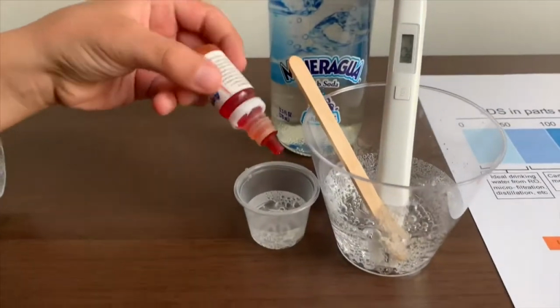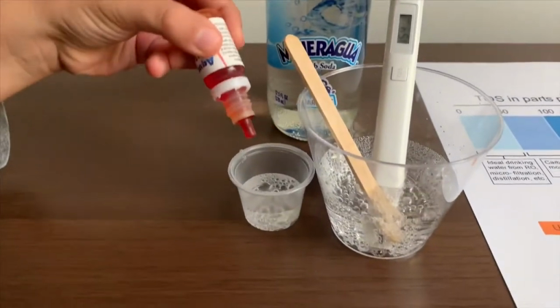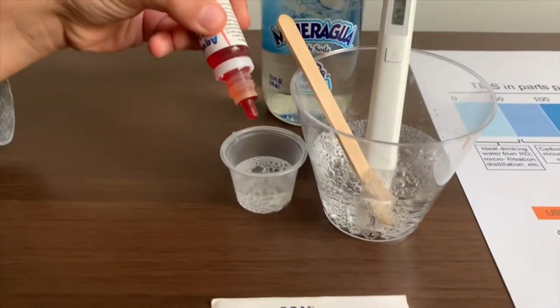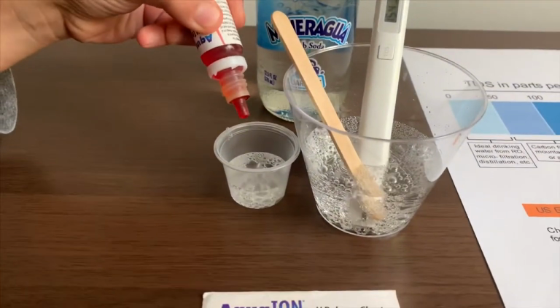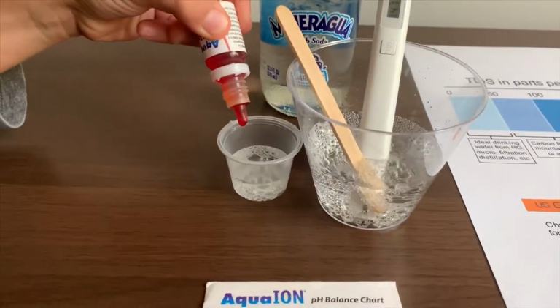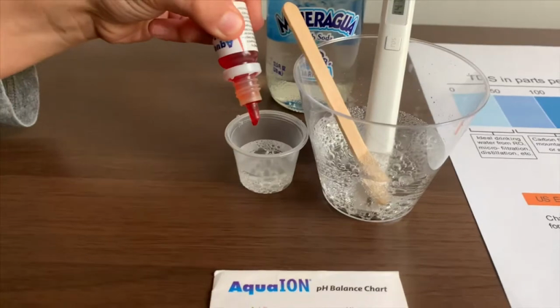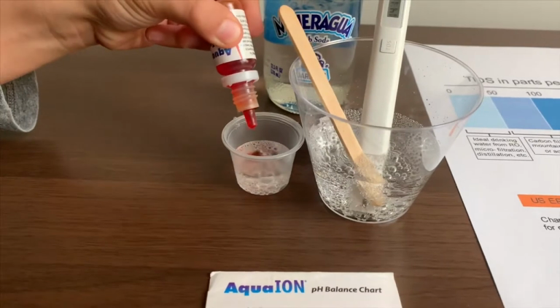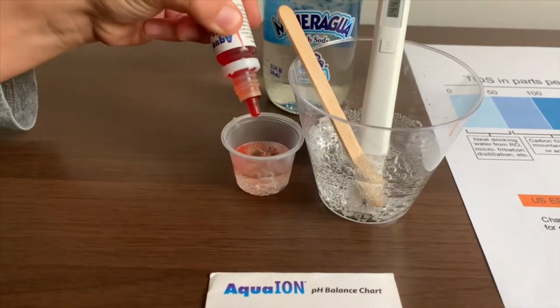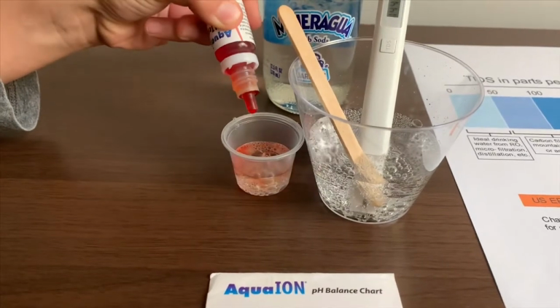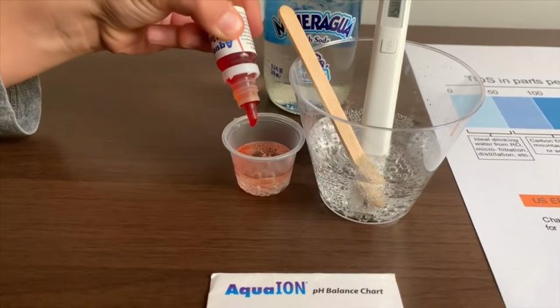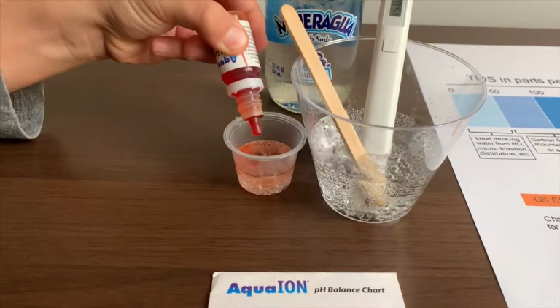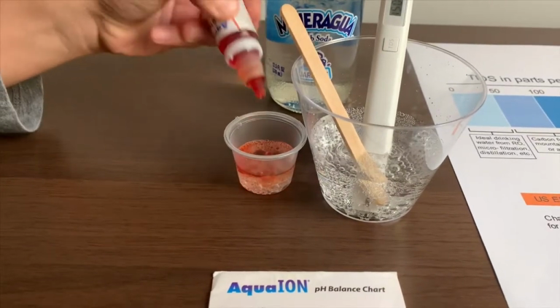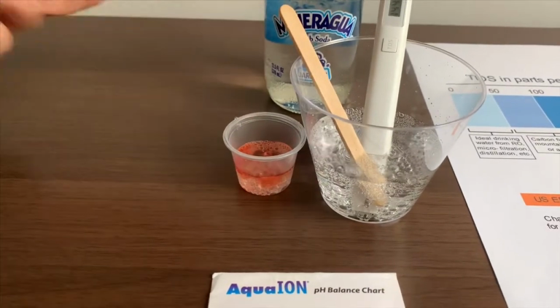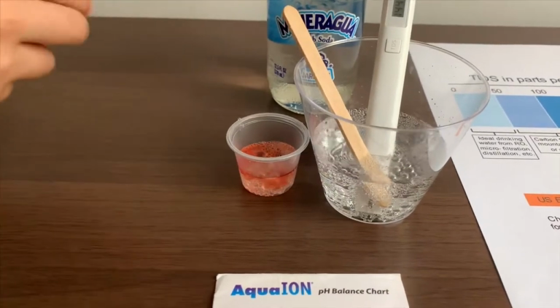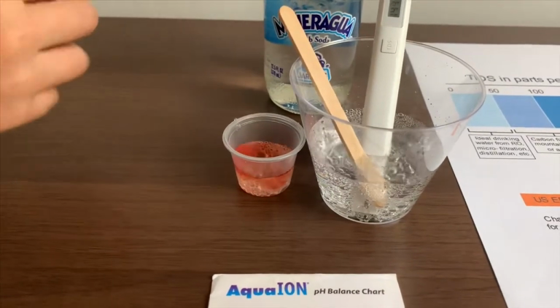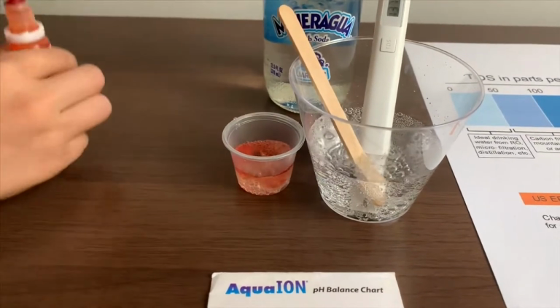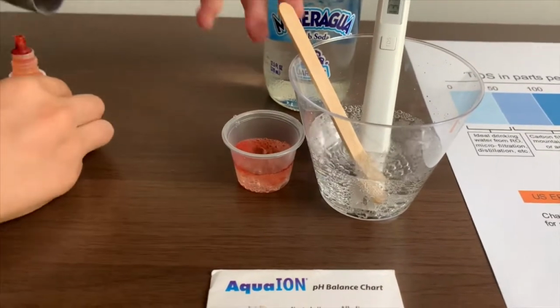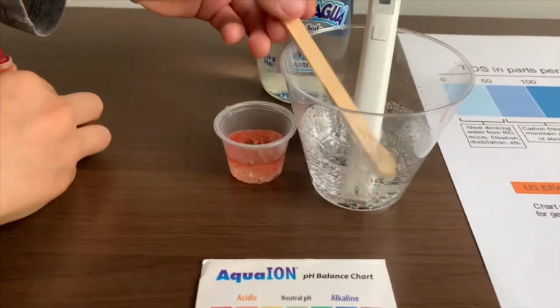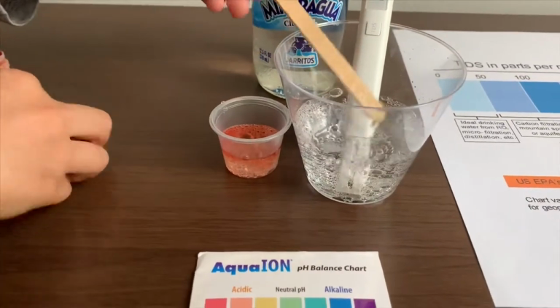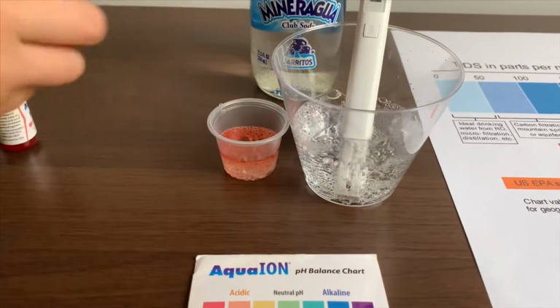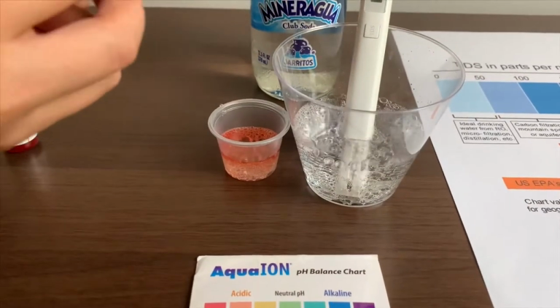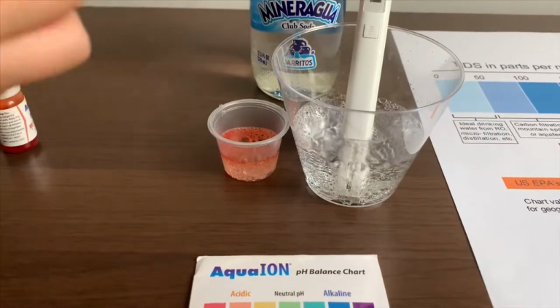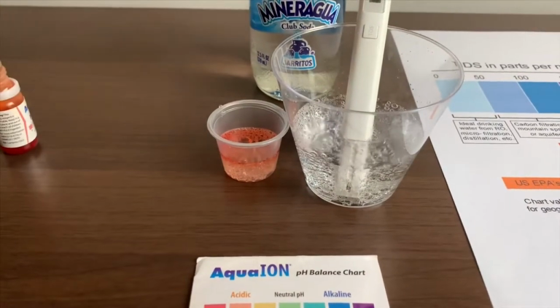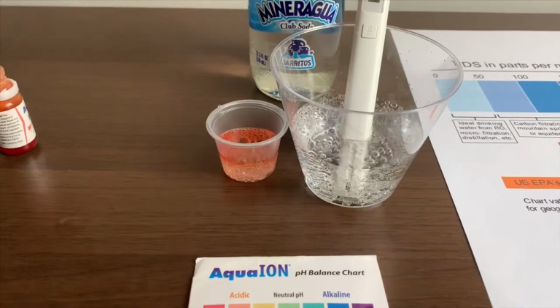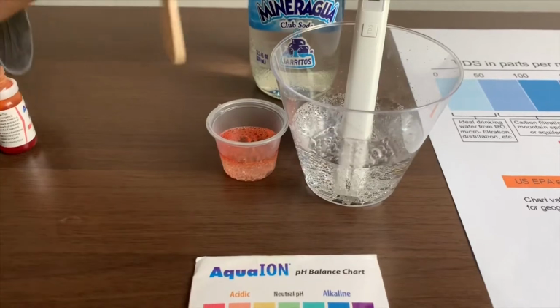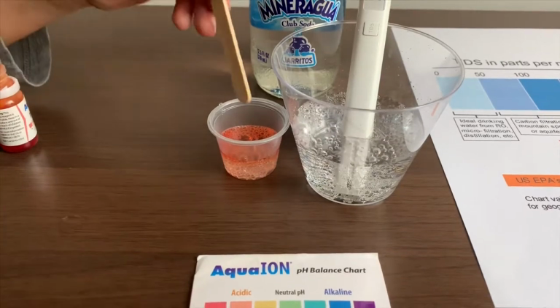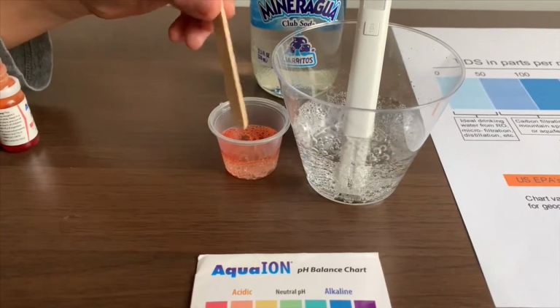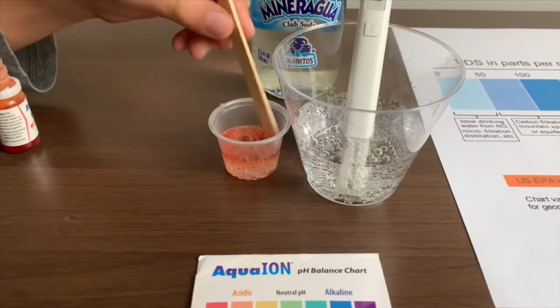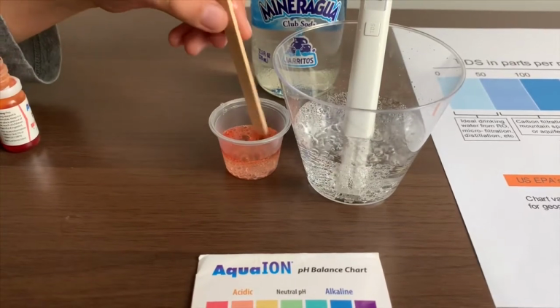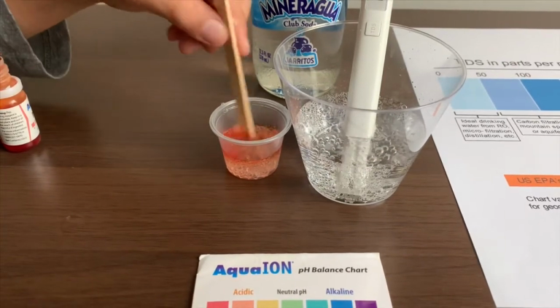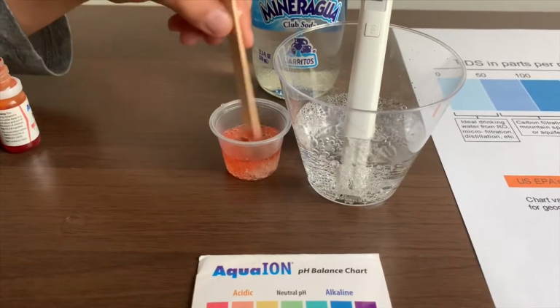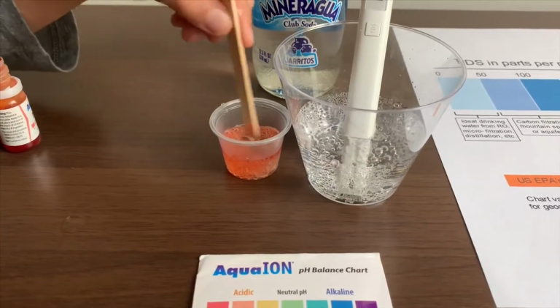I'm going to do two drops. Let's also stir this with the other side so we'll get a better result.